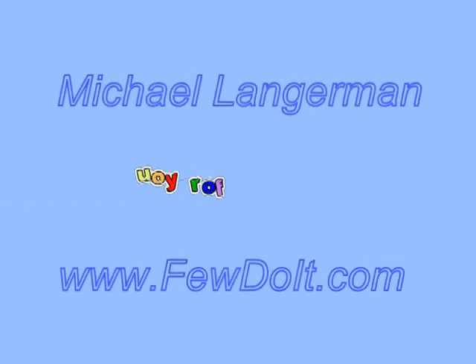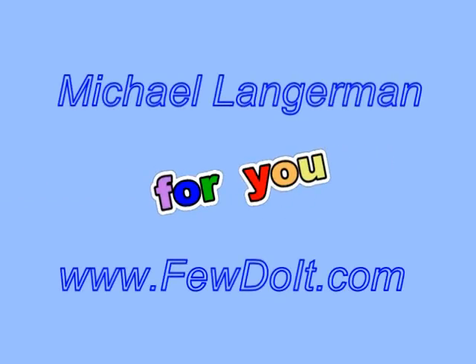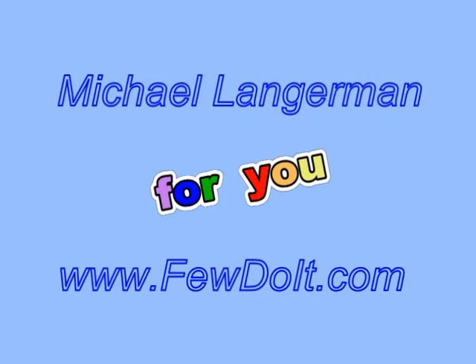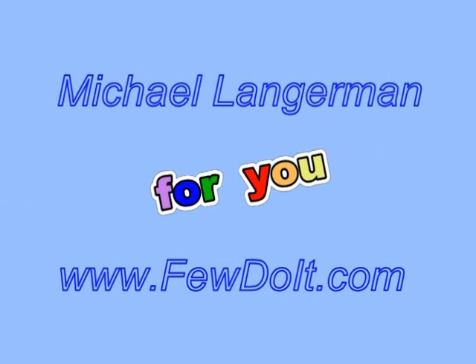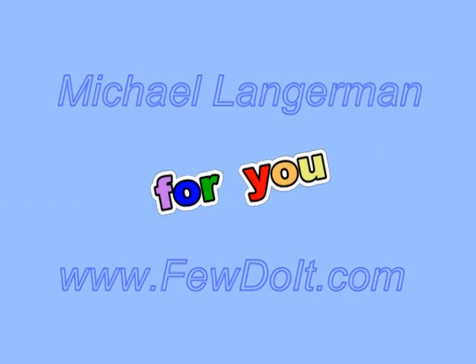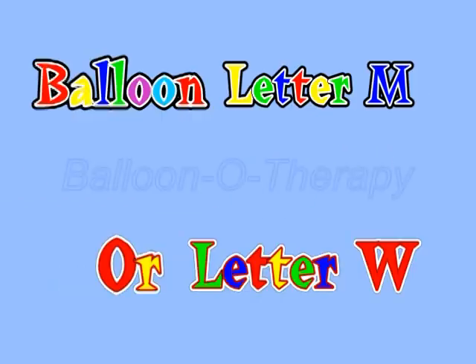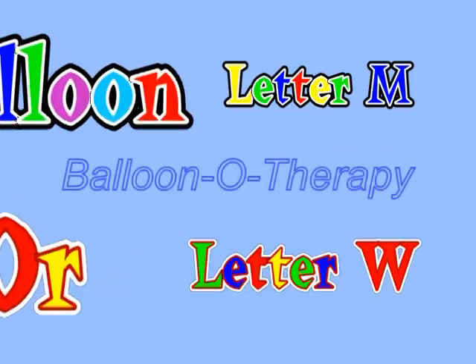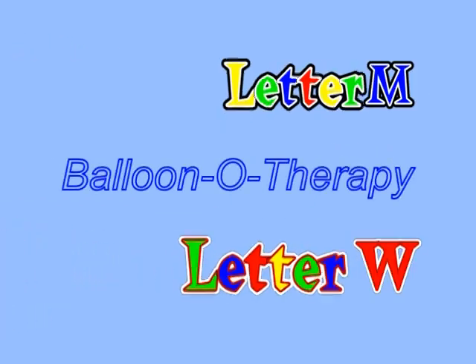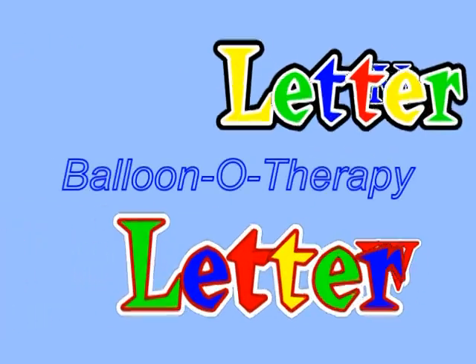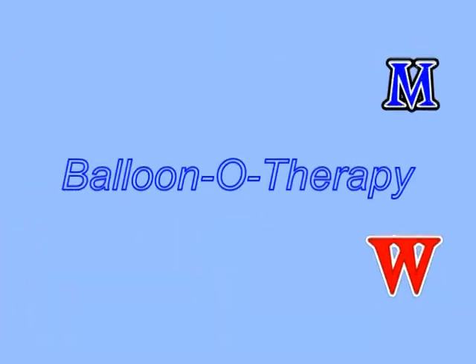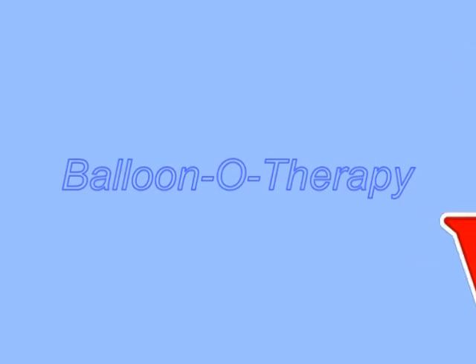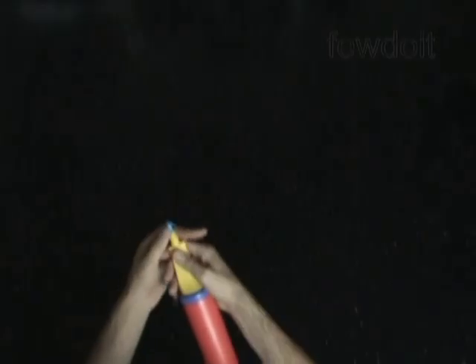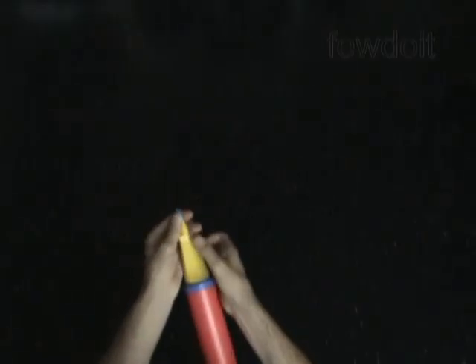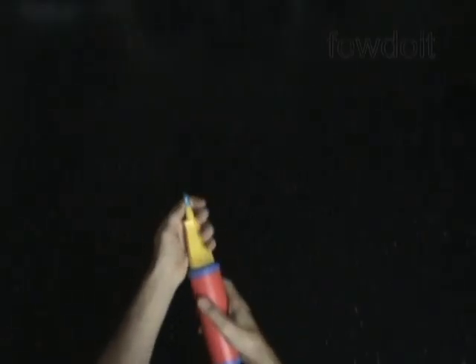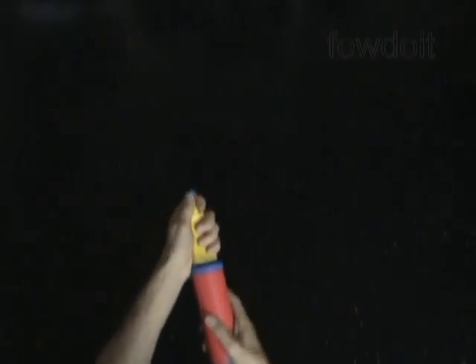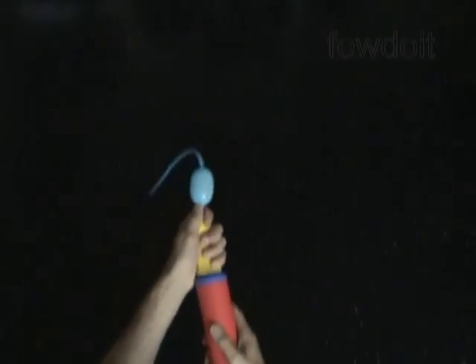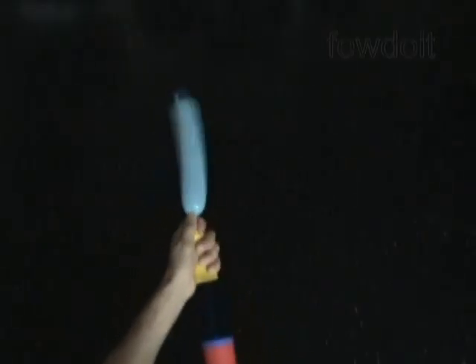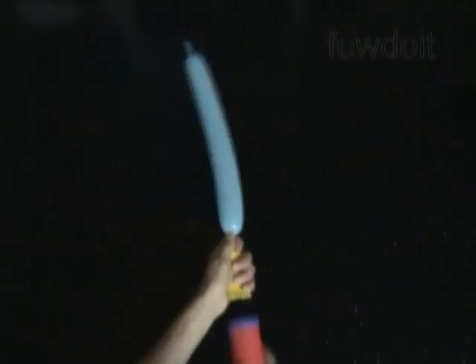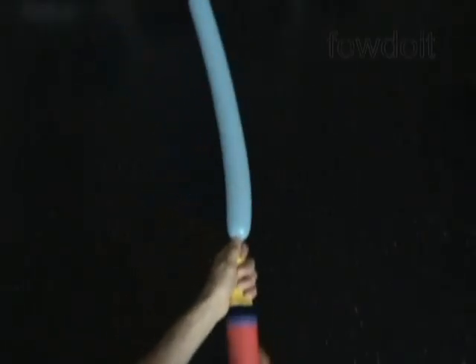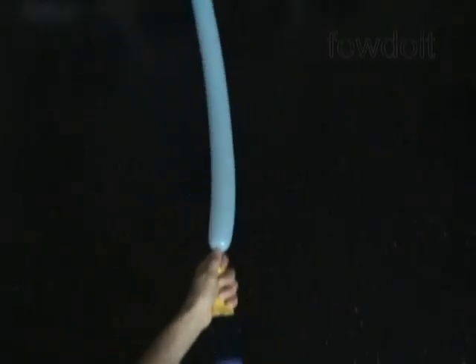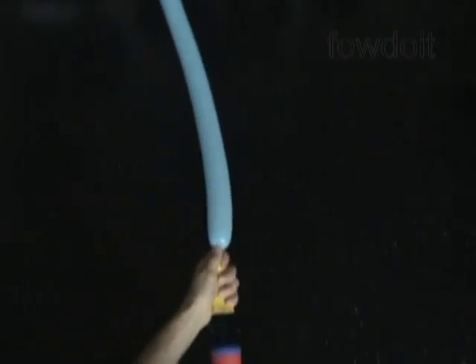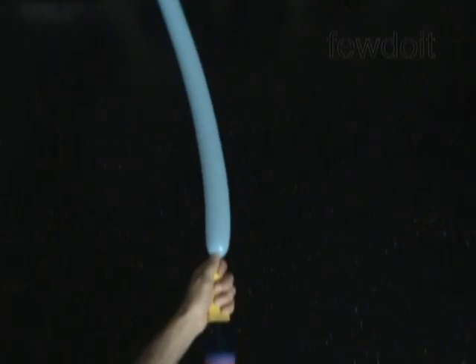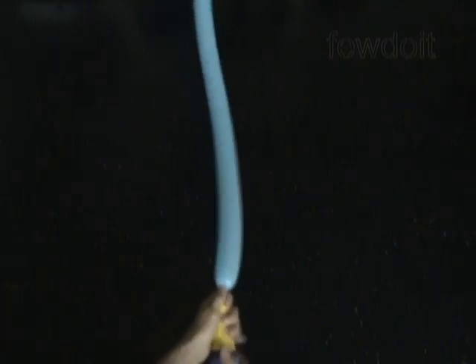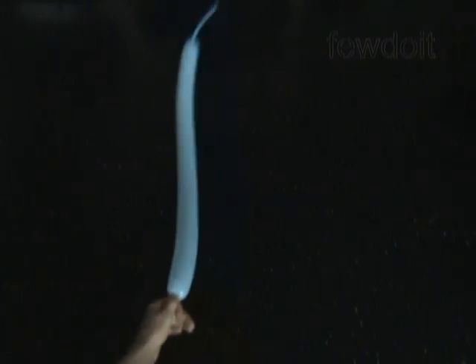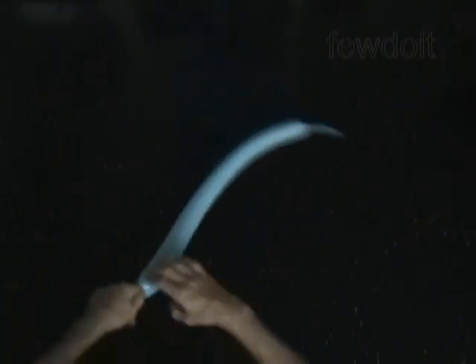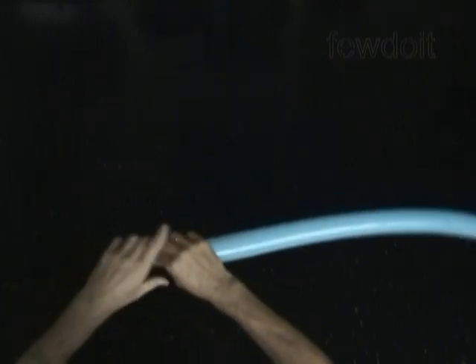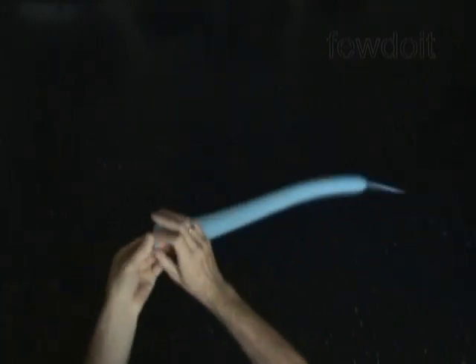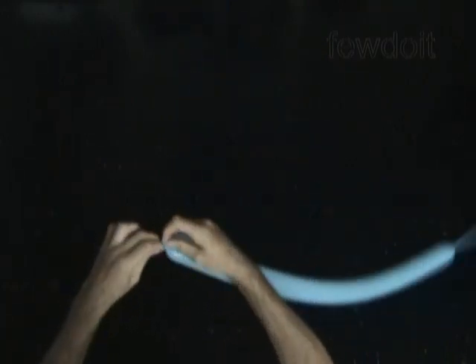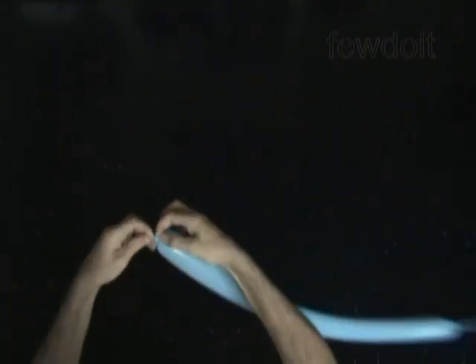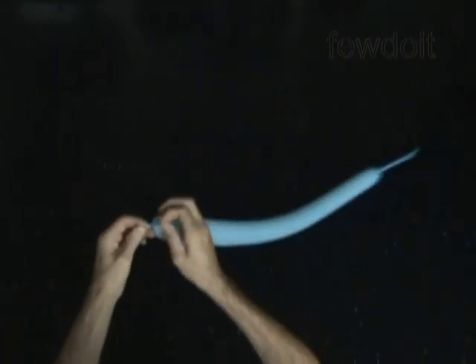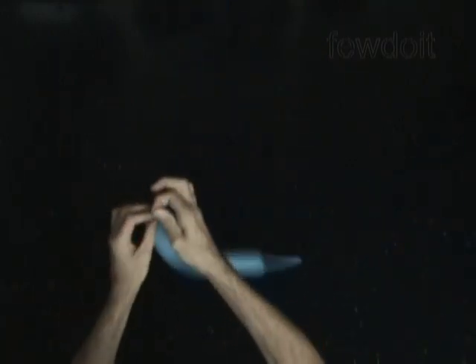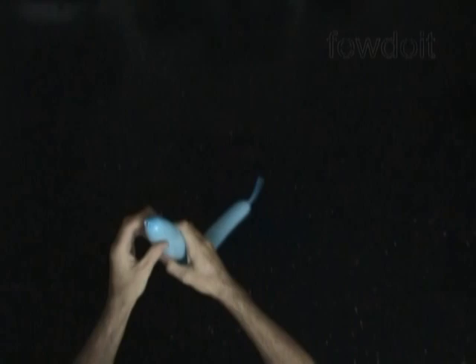Hello everybody. Today we are going to use one balloon to make letter M, as in the word 'man'. We can flip the sculpture upside down to make letter W. Also, we can use the English letter M to represent the Russian letter M, as in the word 'mama'.